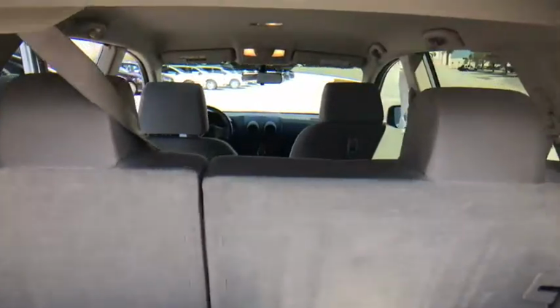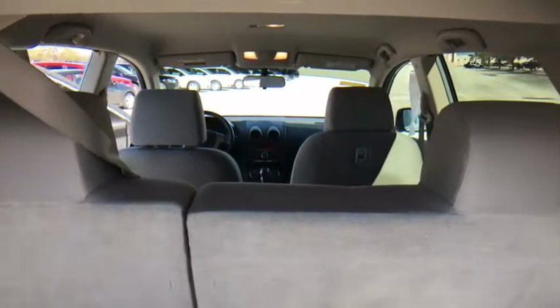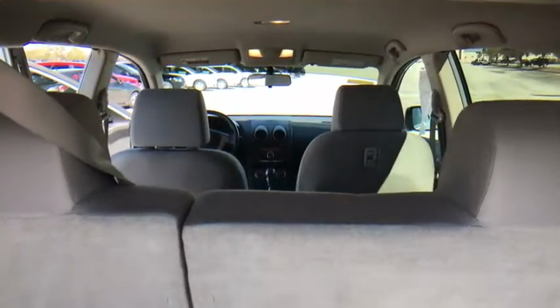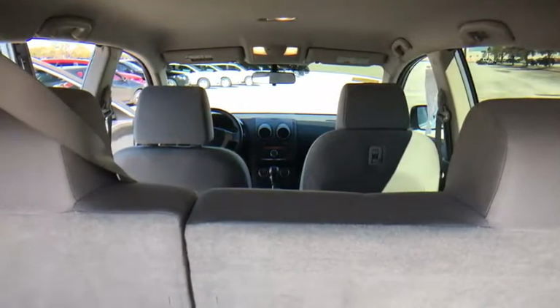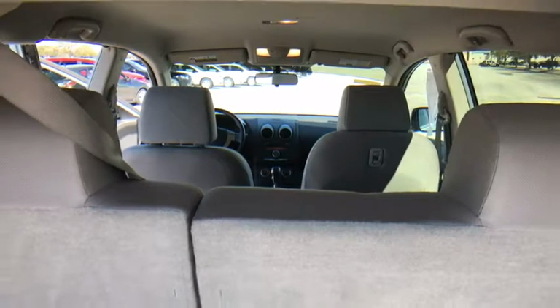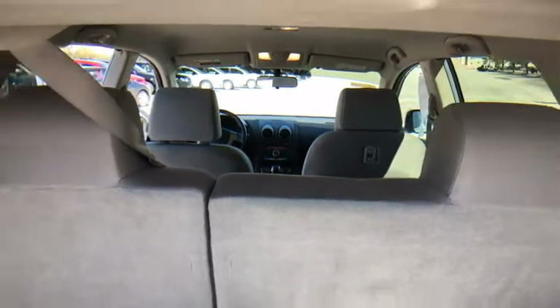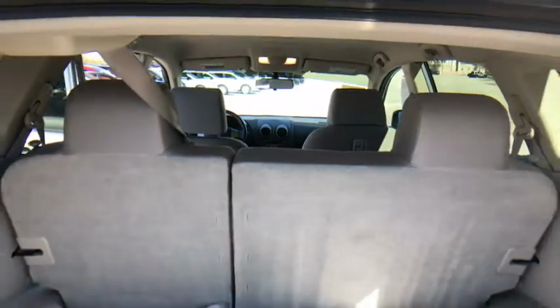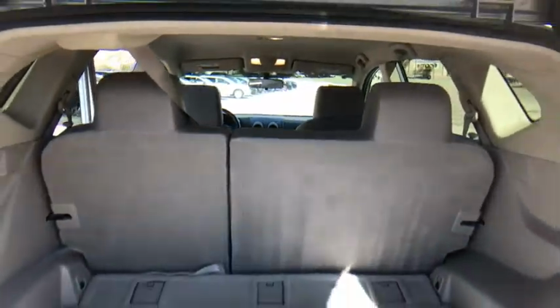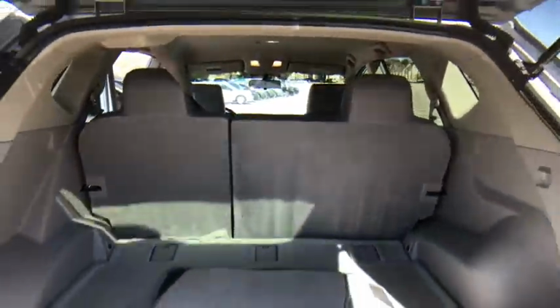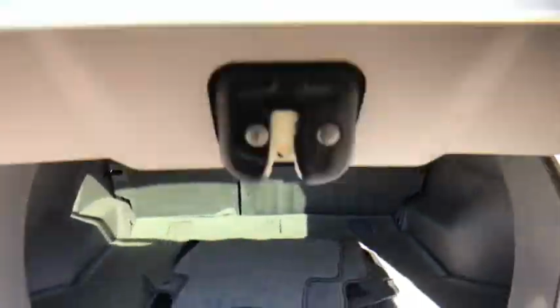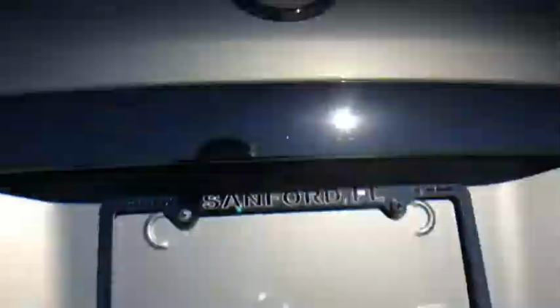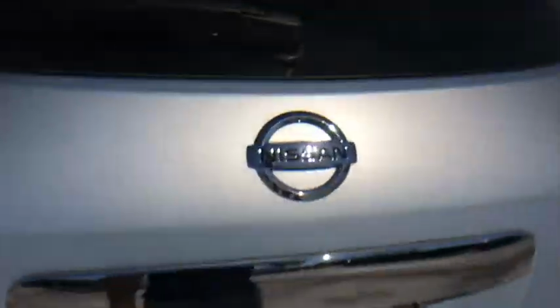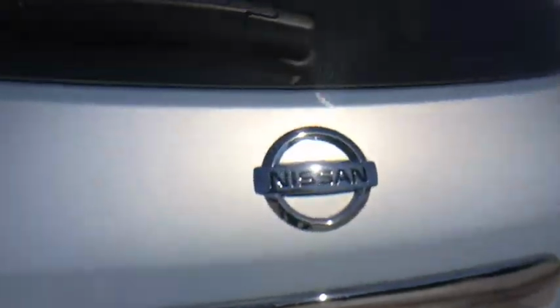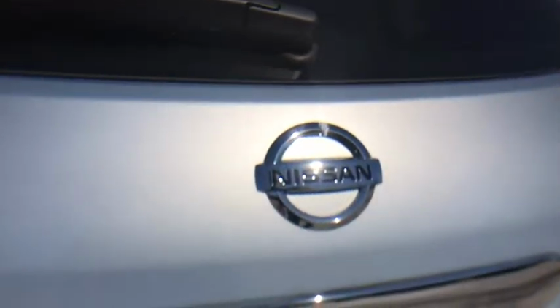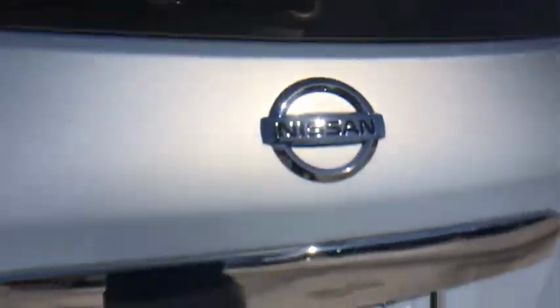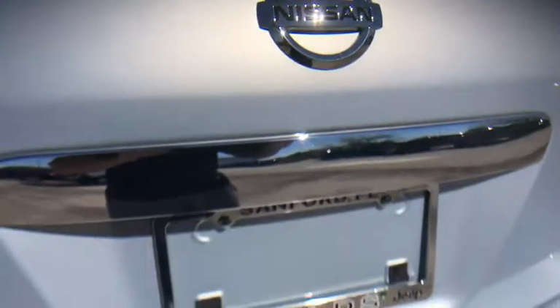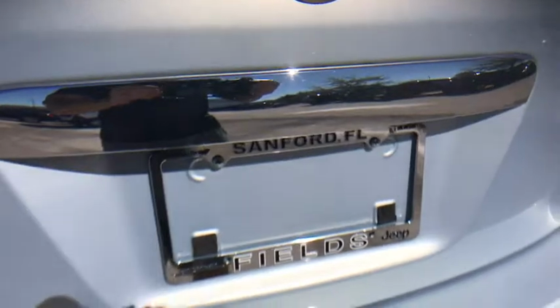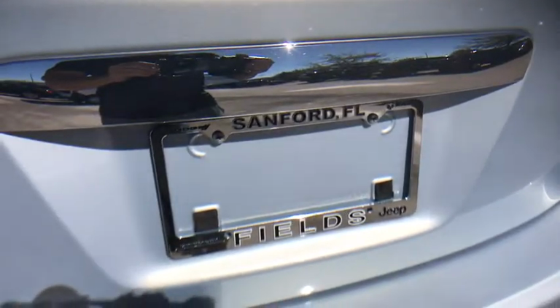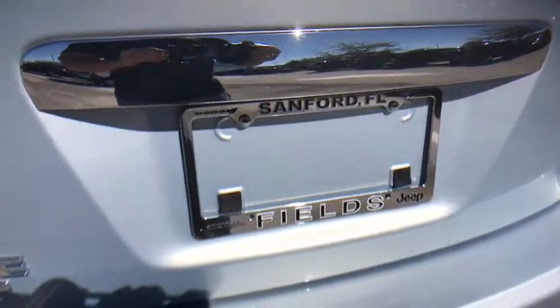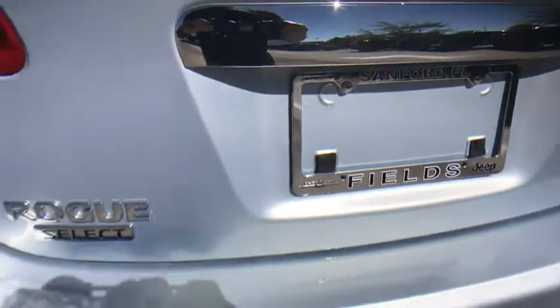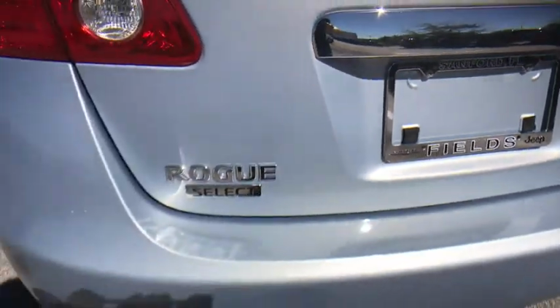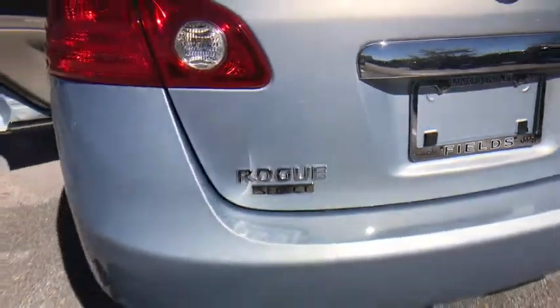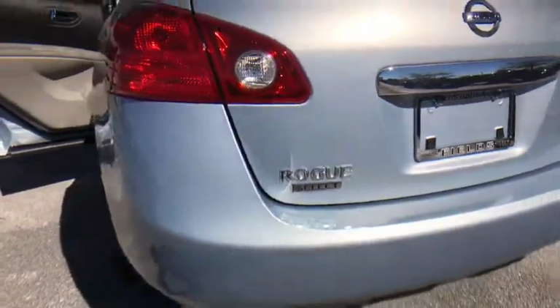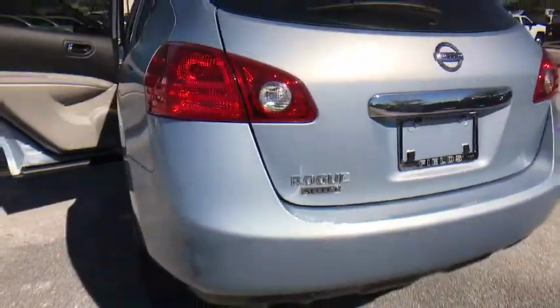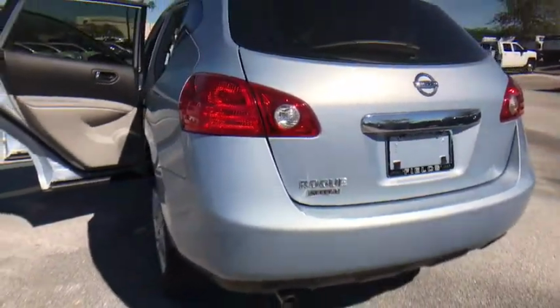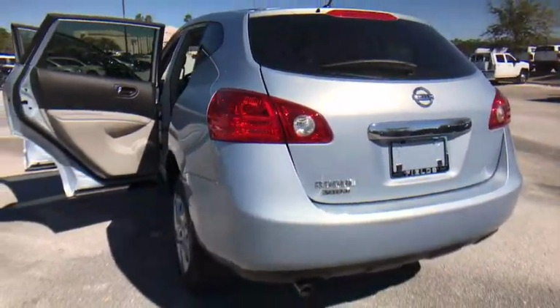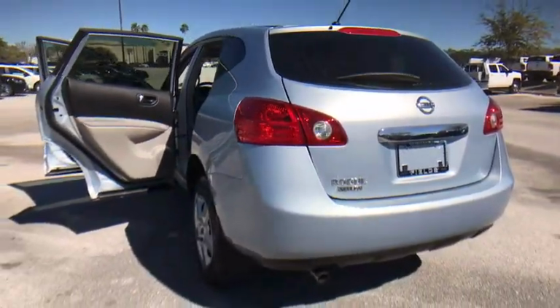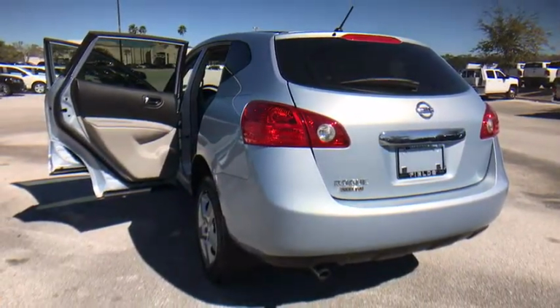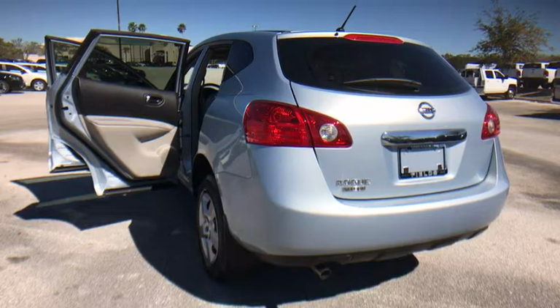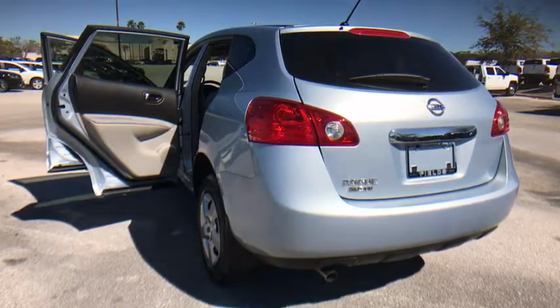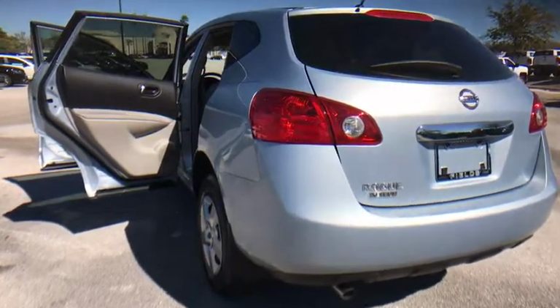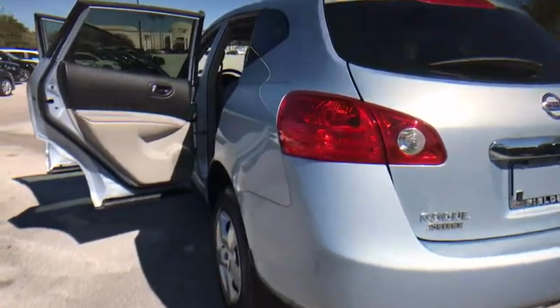Traction control, anti-lock braking system, stability control, keyless entry, adjustable steering wheel, power steering, four-wheel disc brakes, AM FM stereo radio, rear defrost, front wheel drive.